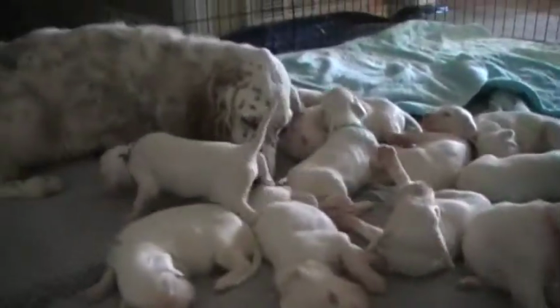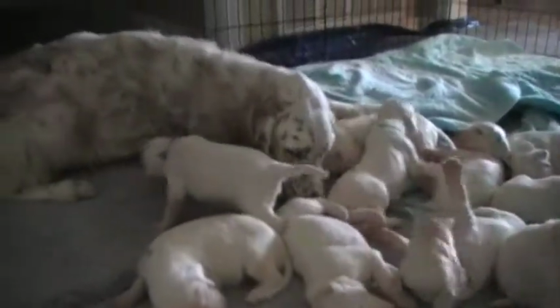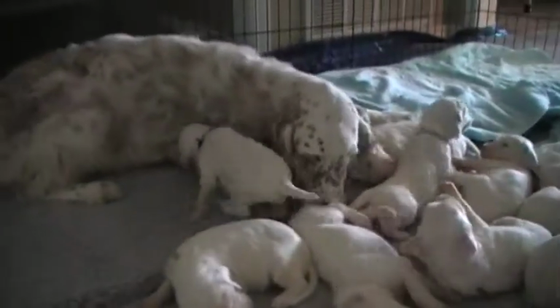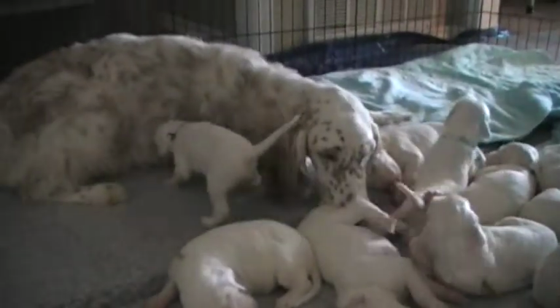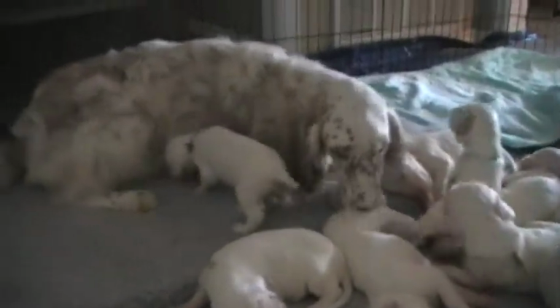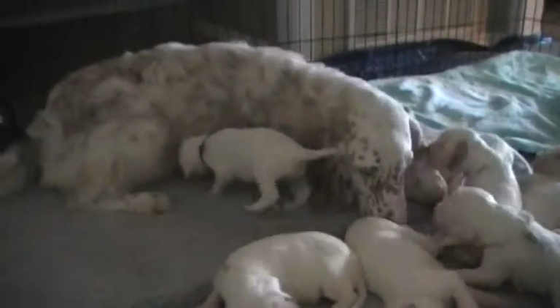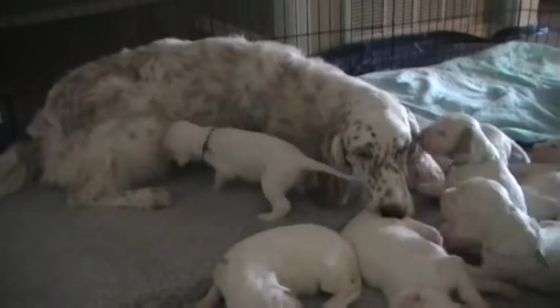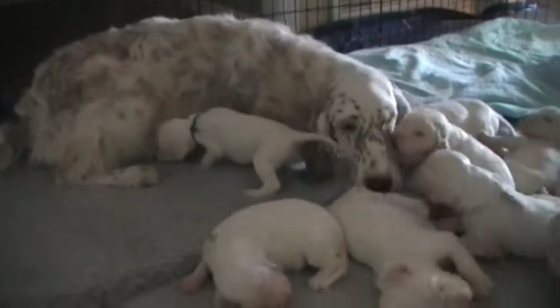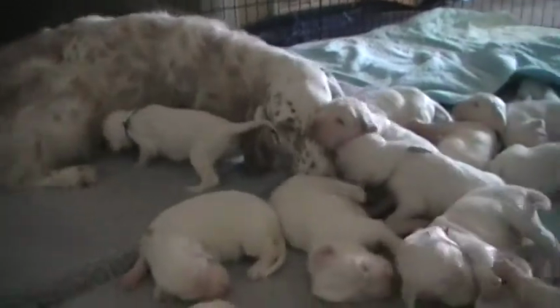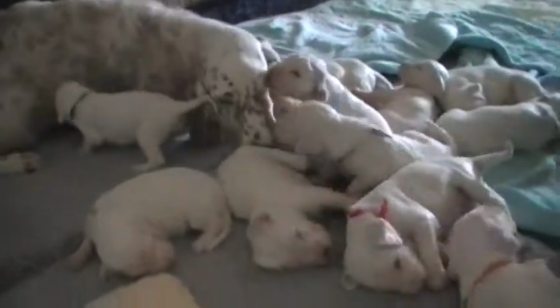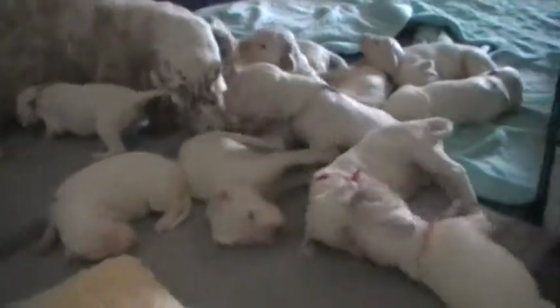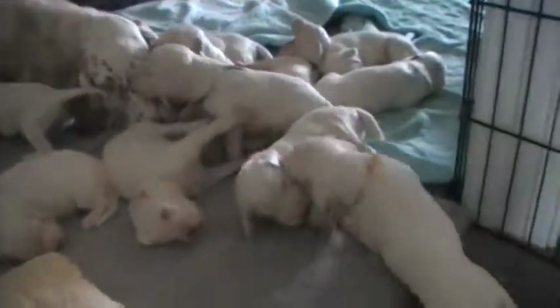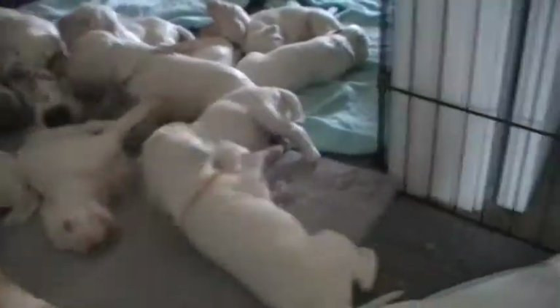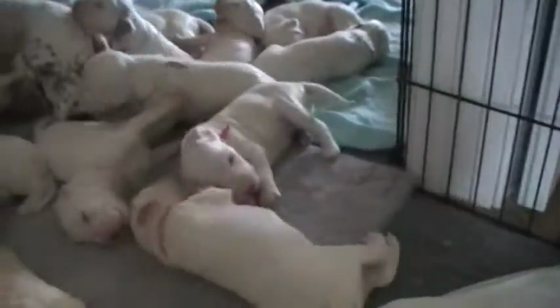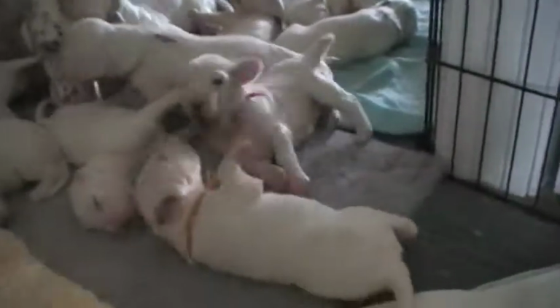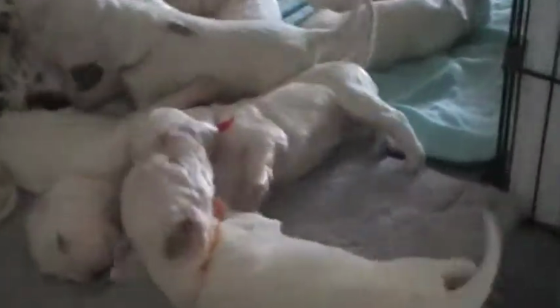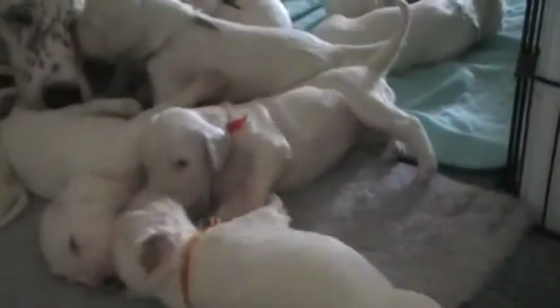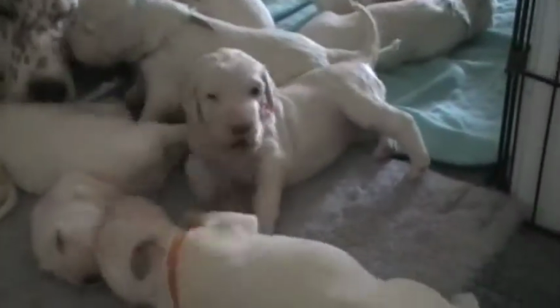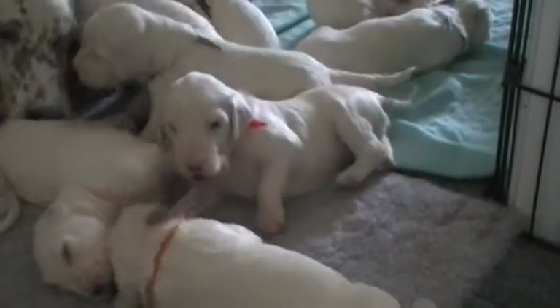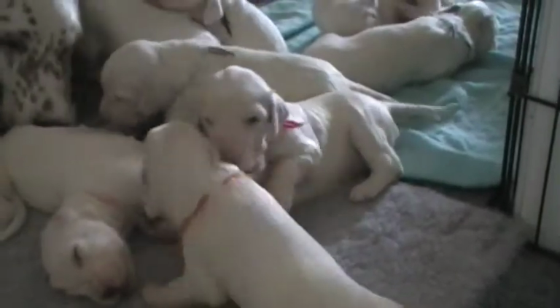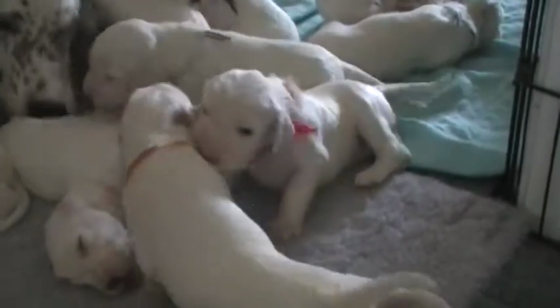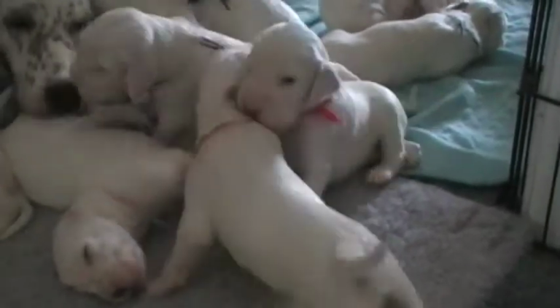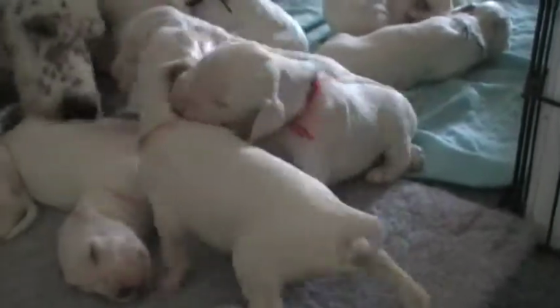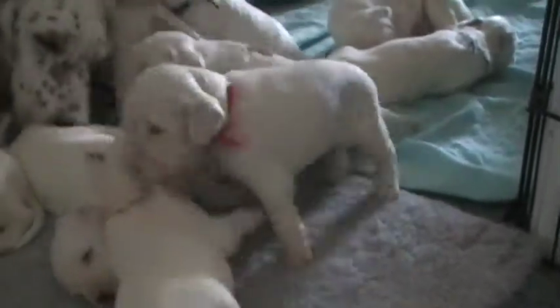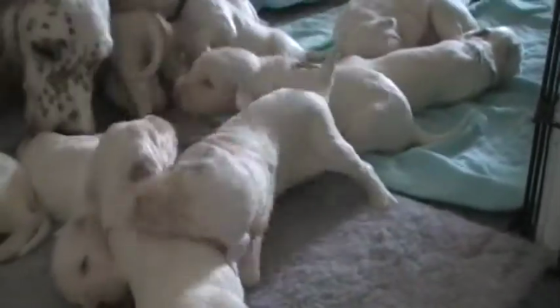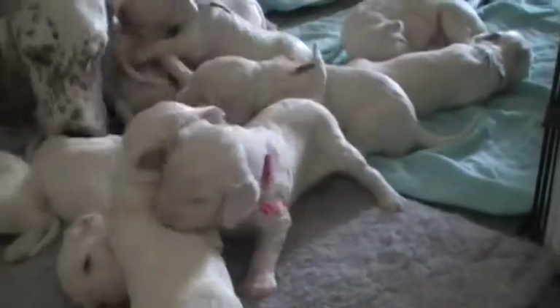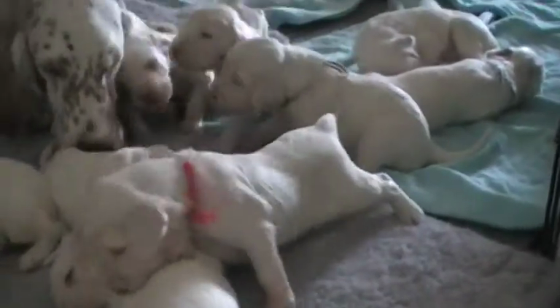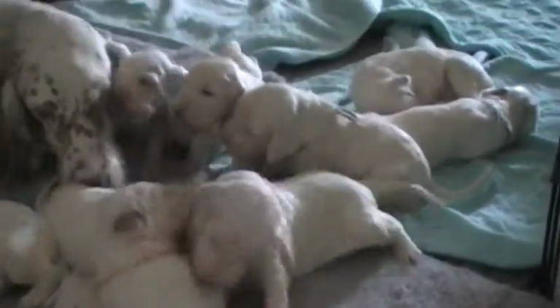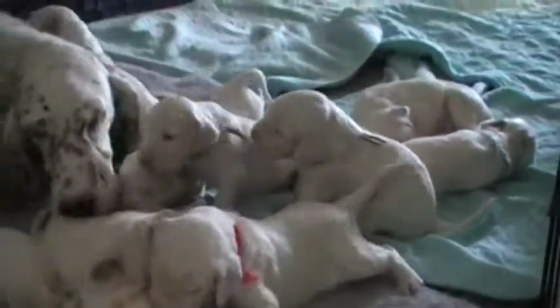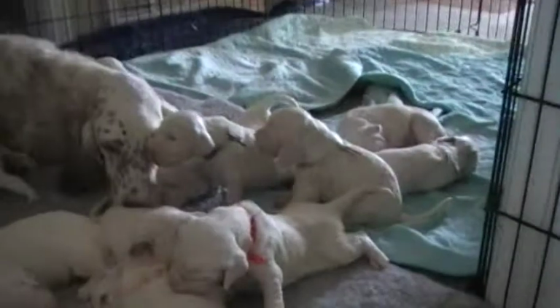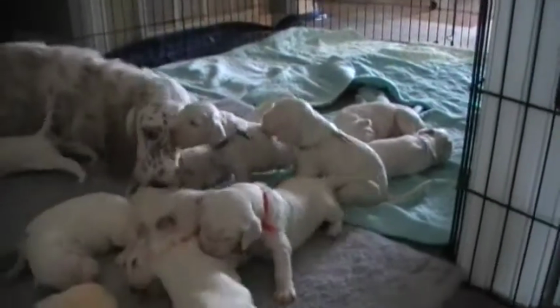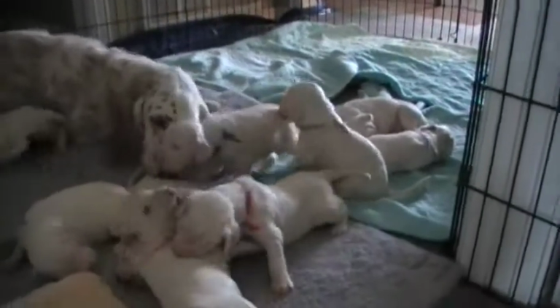Here's blue girl going to get a little snack, which is fine because she's a little one. Here's a red and orange girl going at it. They woke up and are having a little play. Here they all come.